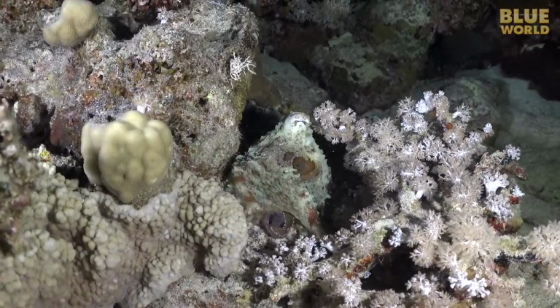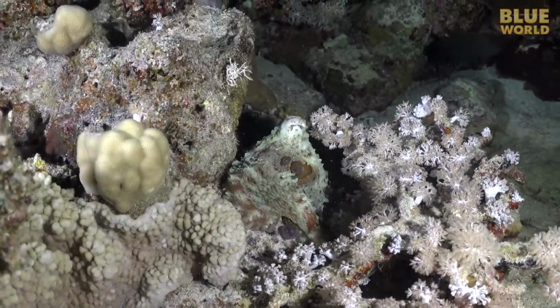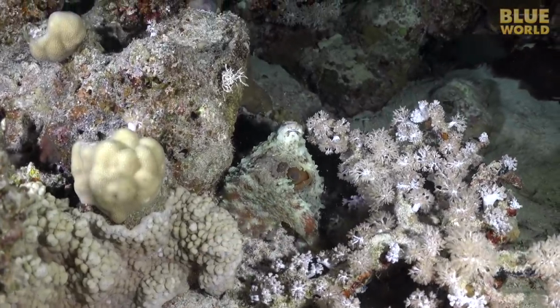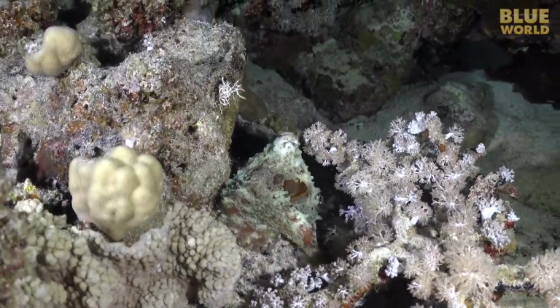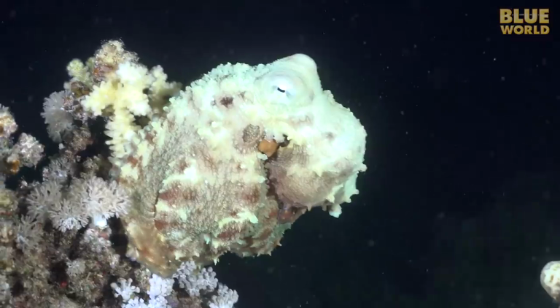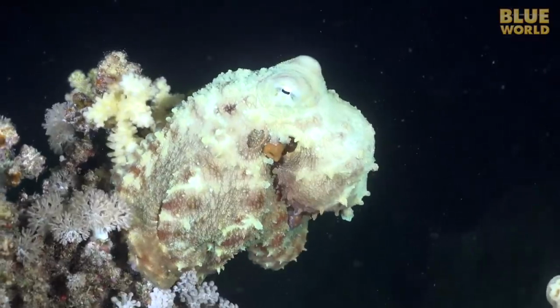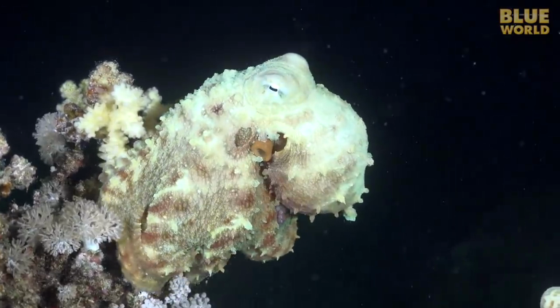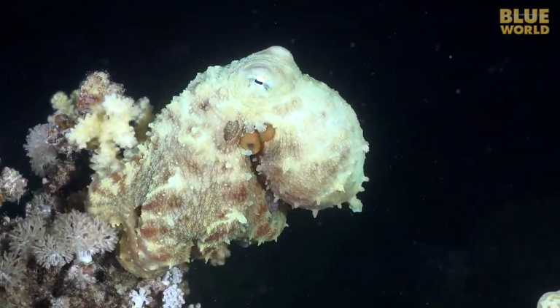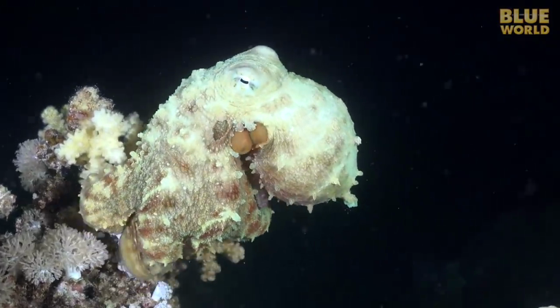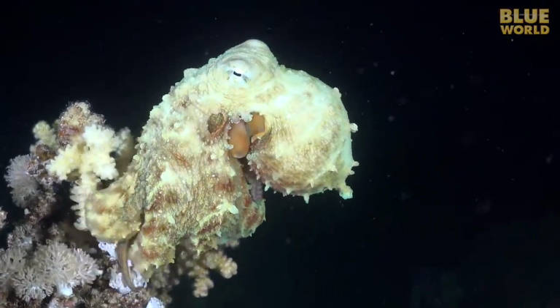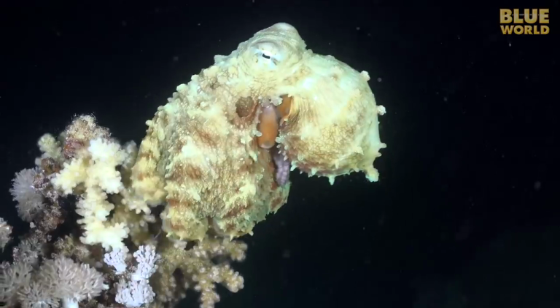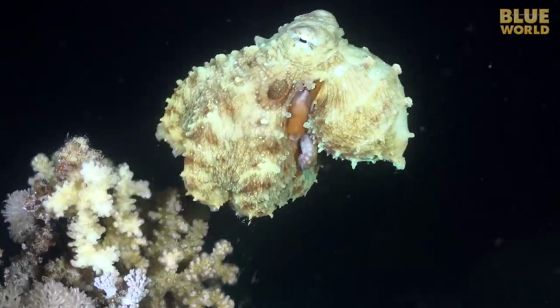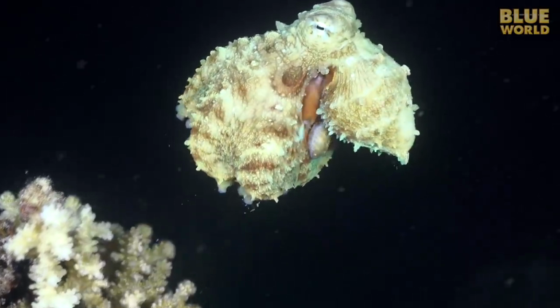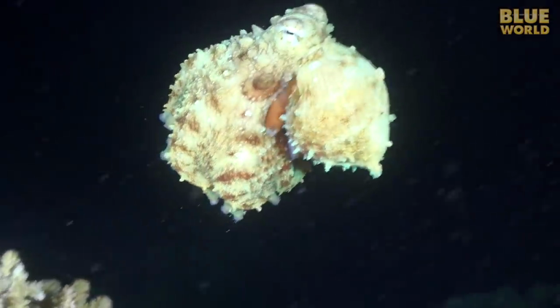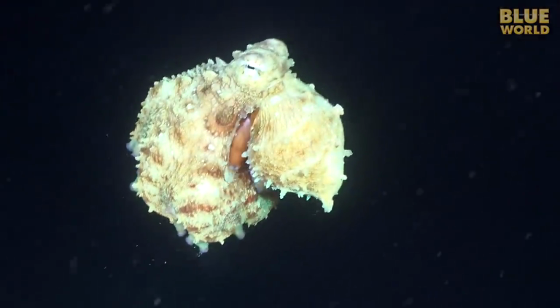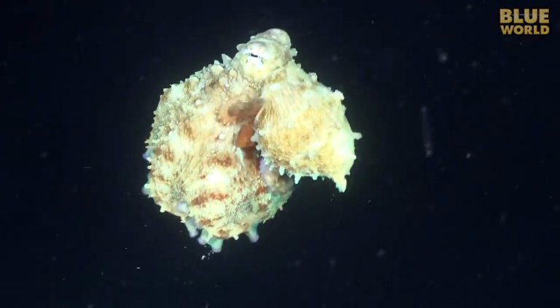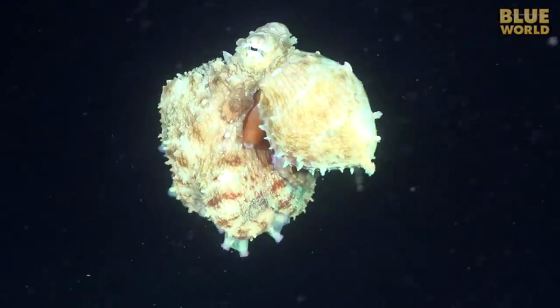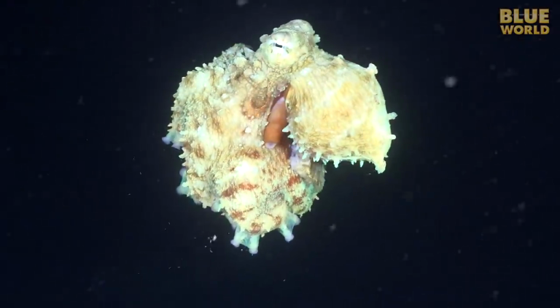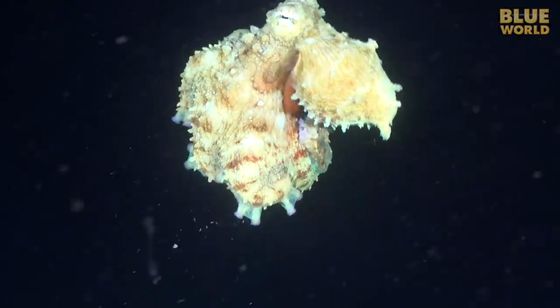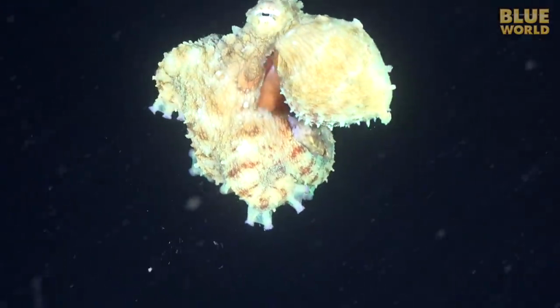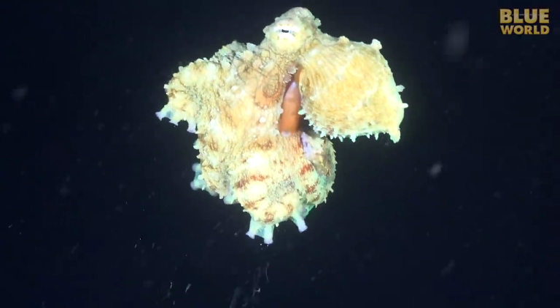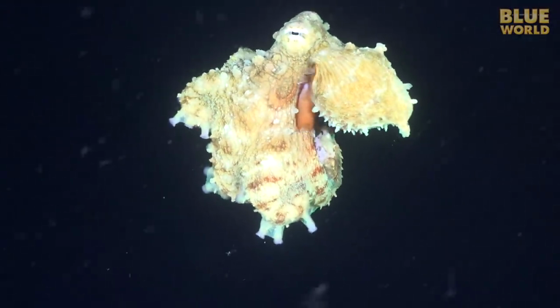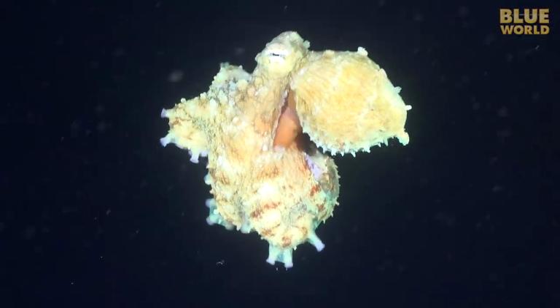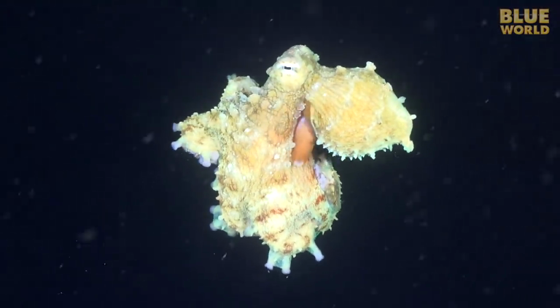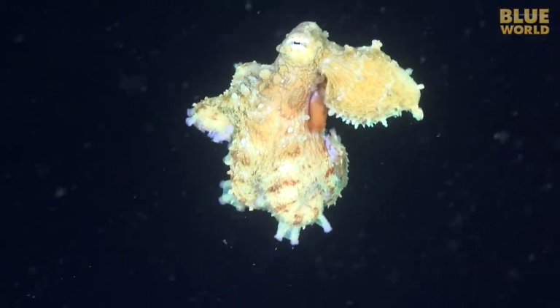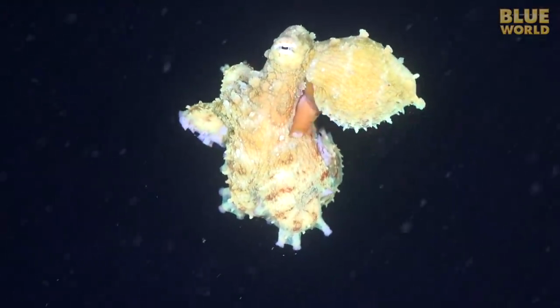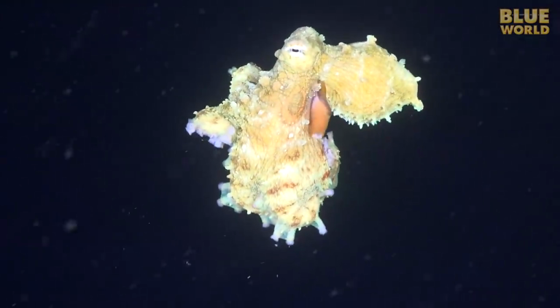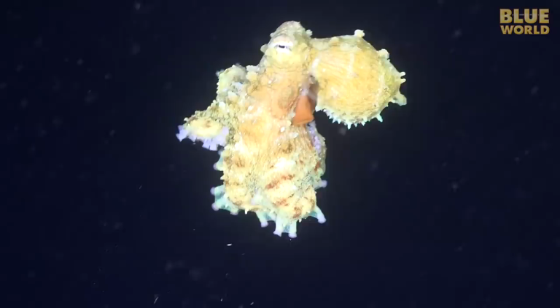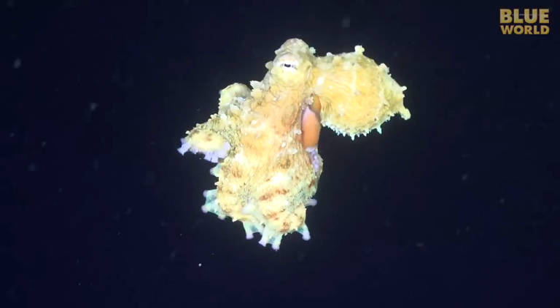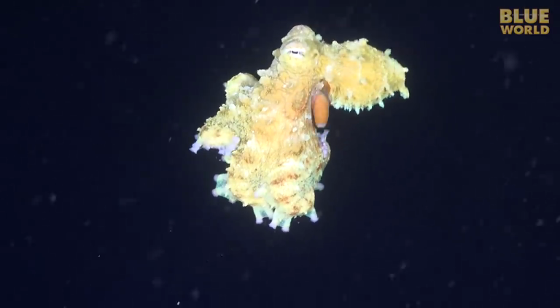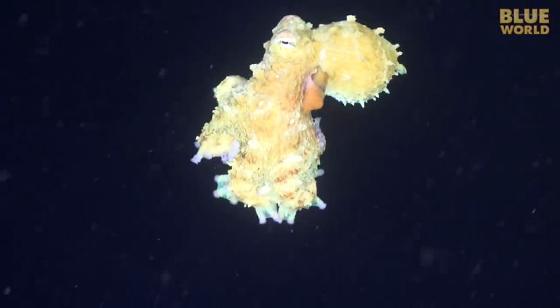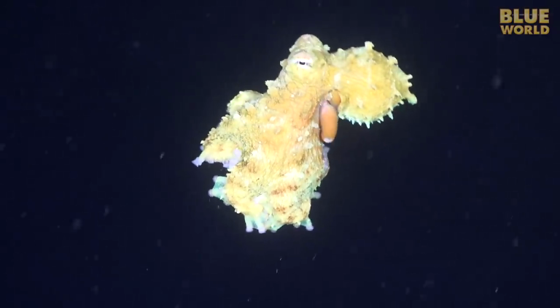Finally, the octopus has grabbed a crab. With the crab tightly held in its arms, the octopus squirts its way to a private place to eat its meal.